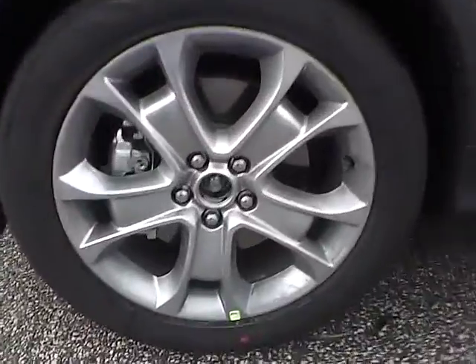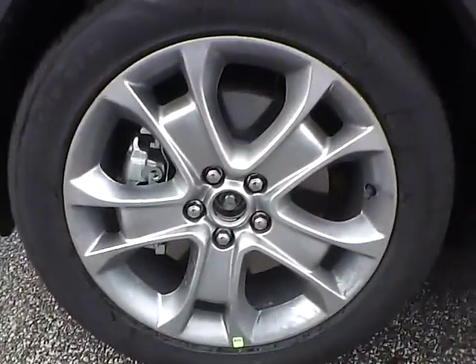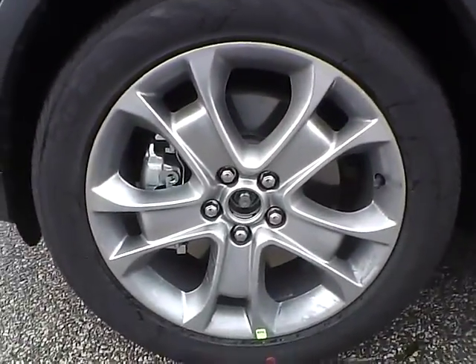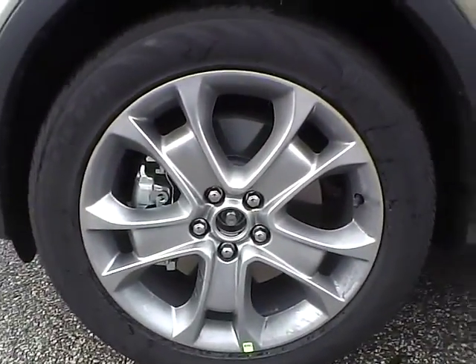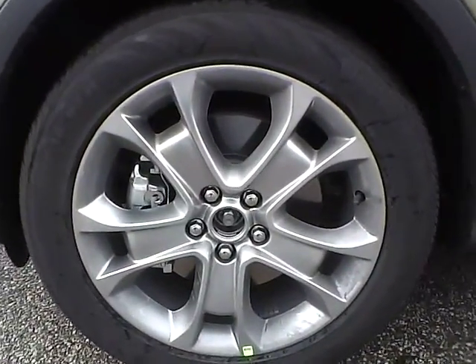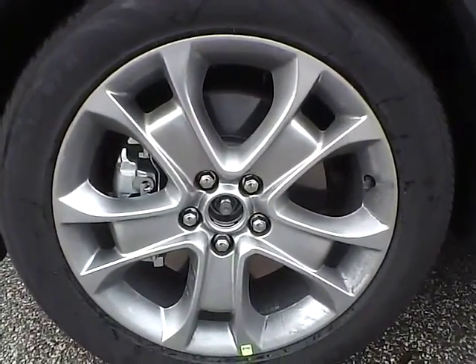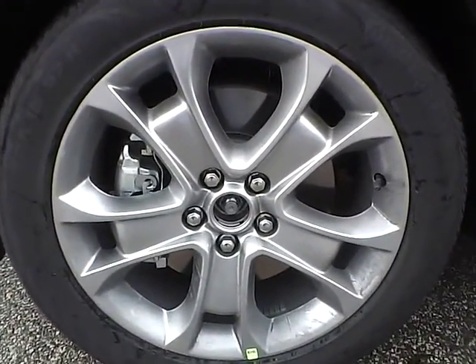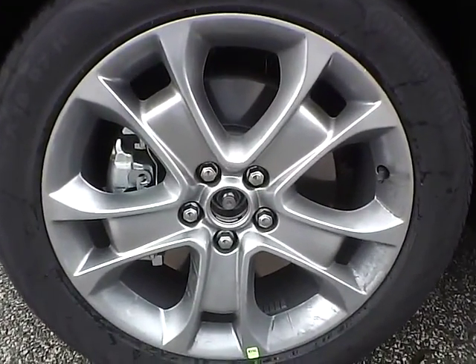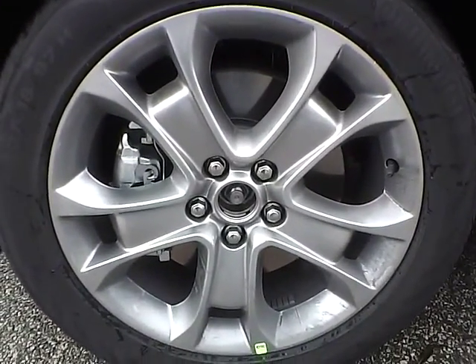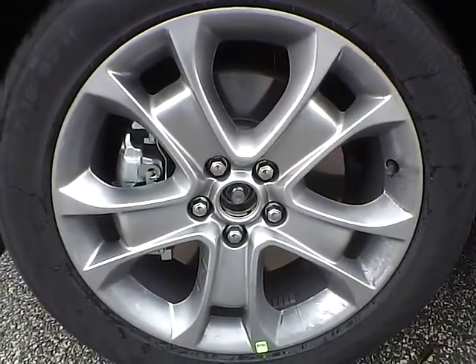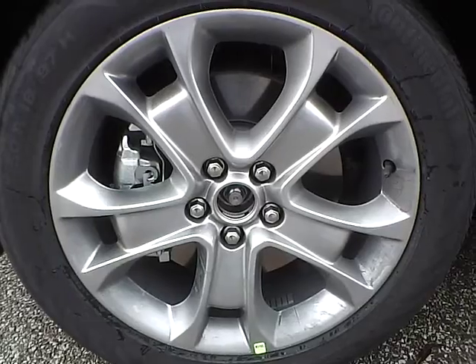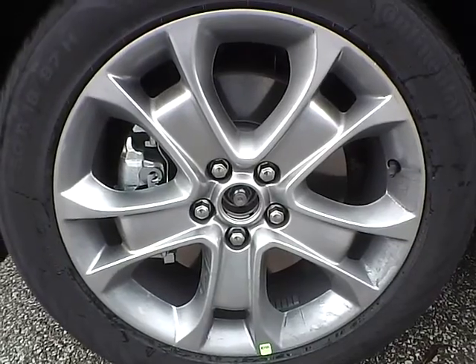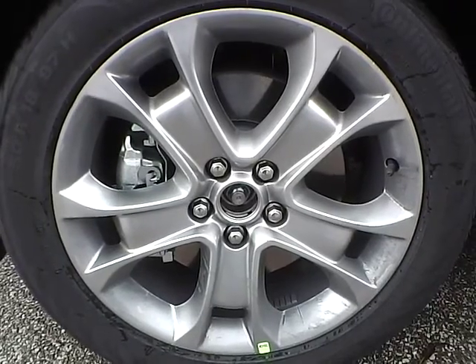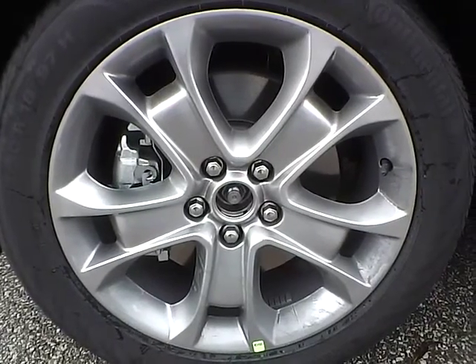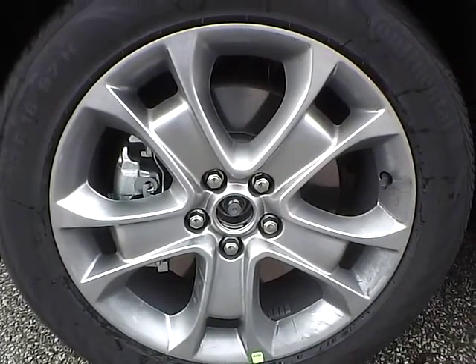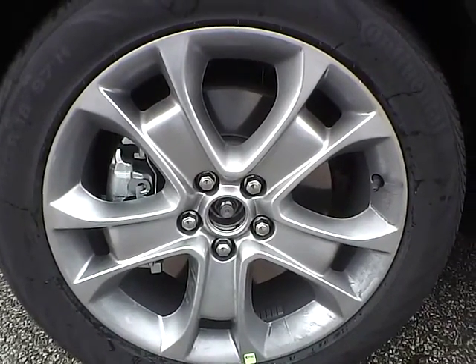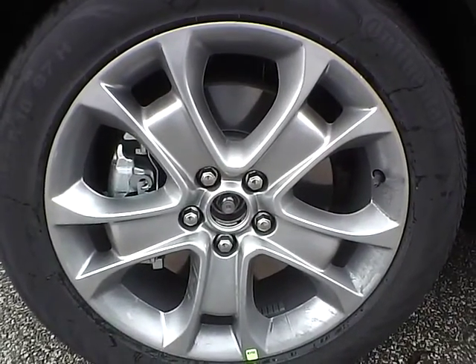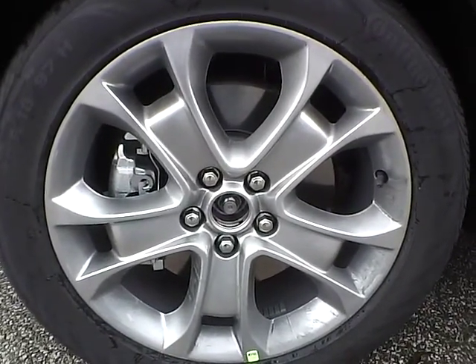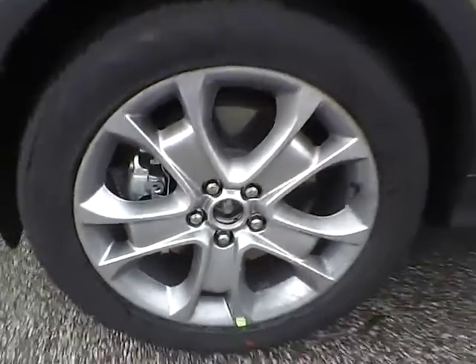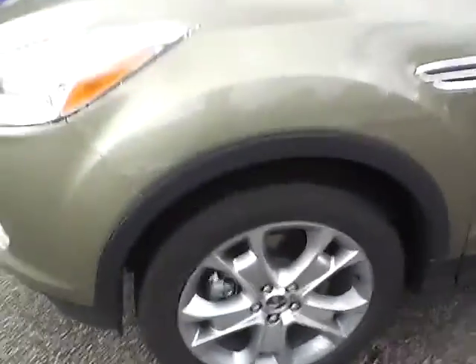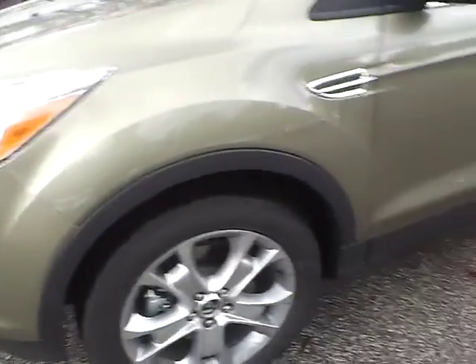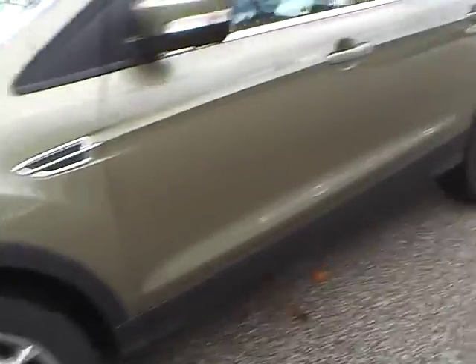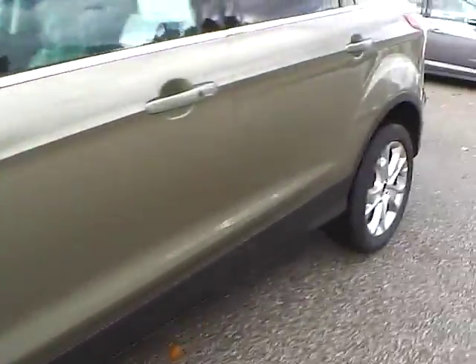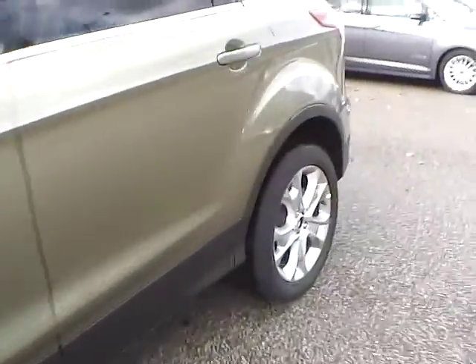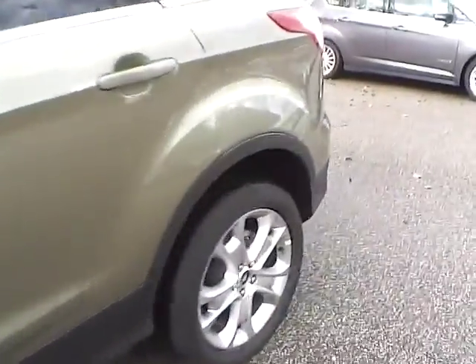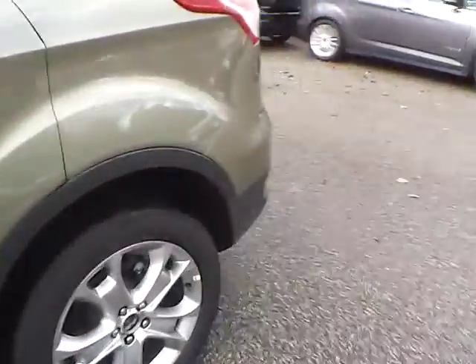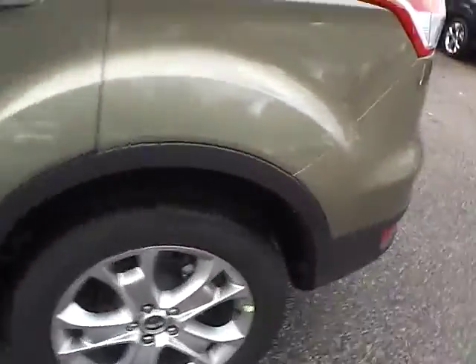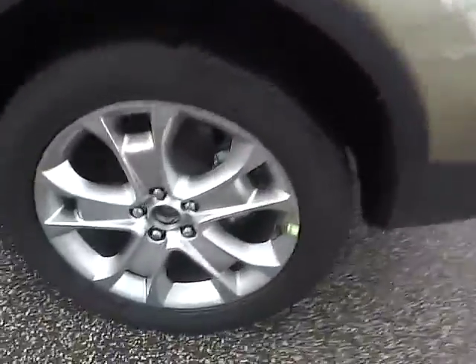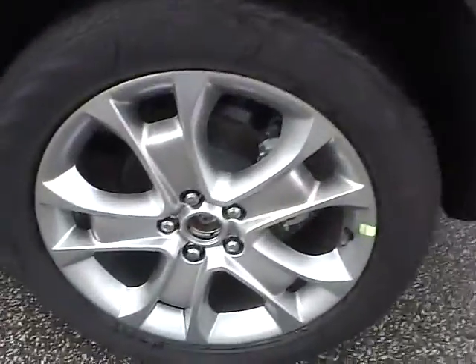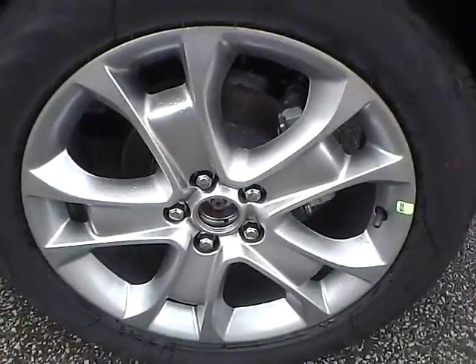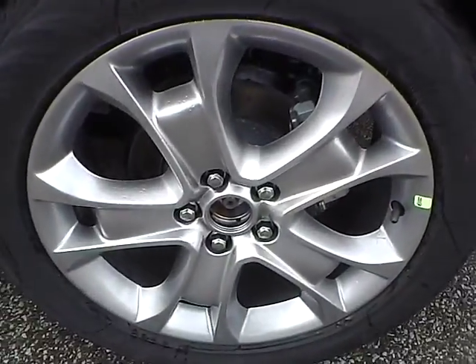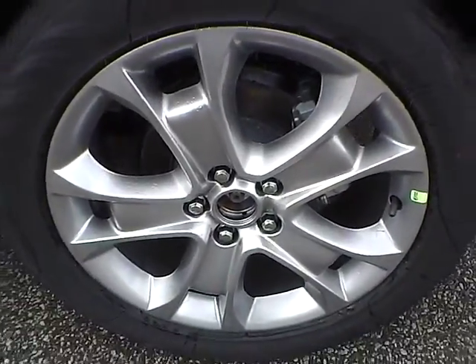Up front we have Continental tires on 18-inch wheels. As you can see, there are no curb rashes or scratches. There are no dents or dings along the side. There are no curb rashes or scratches on the rear wheel.